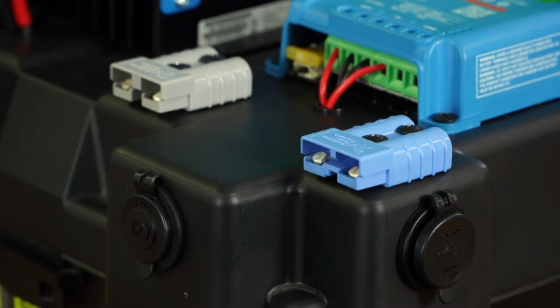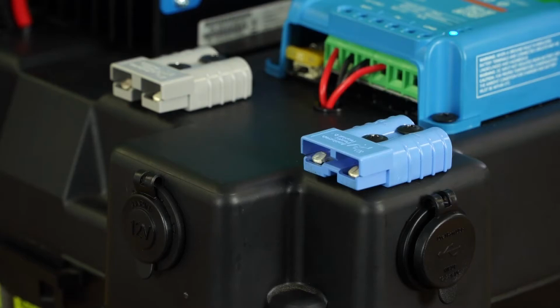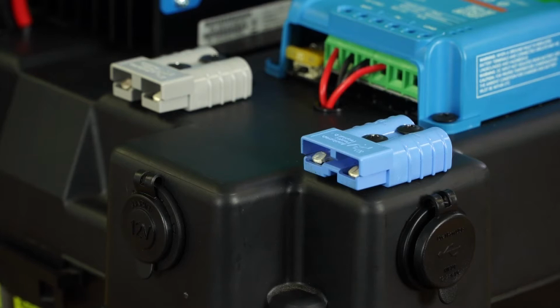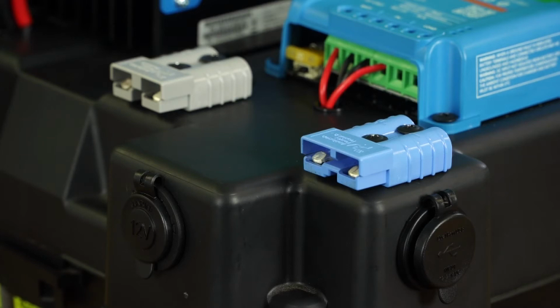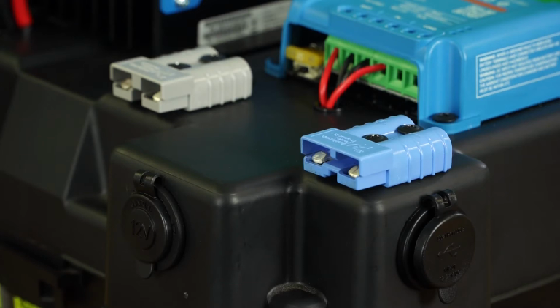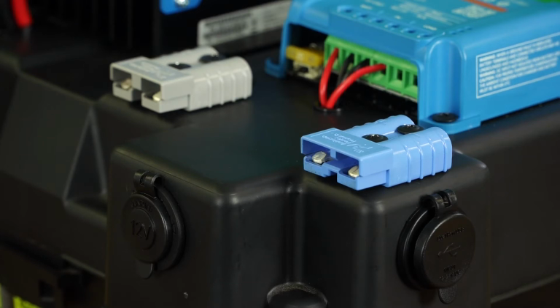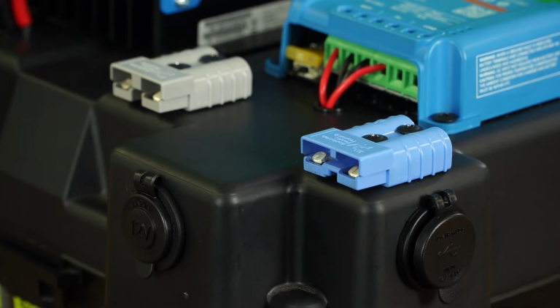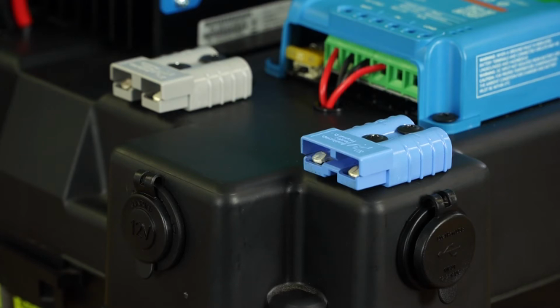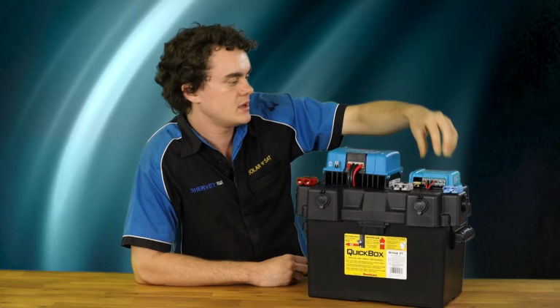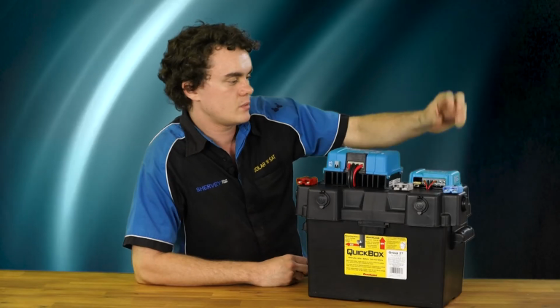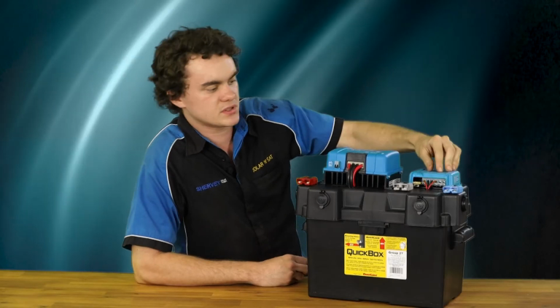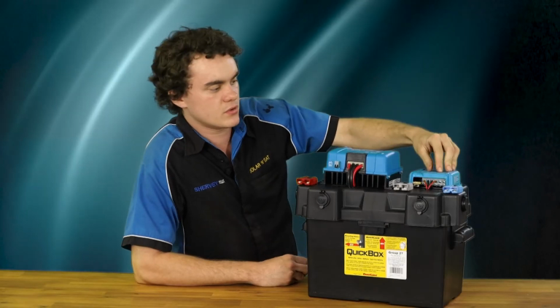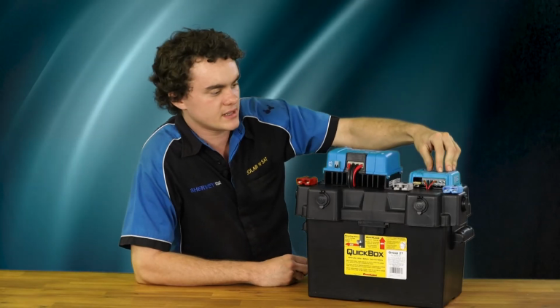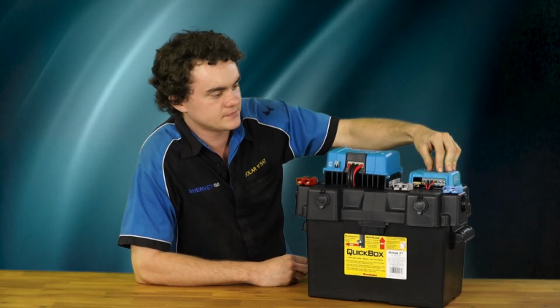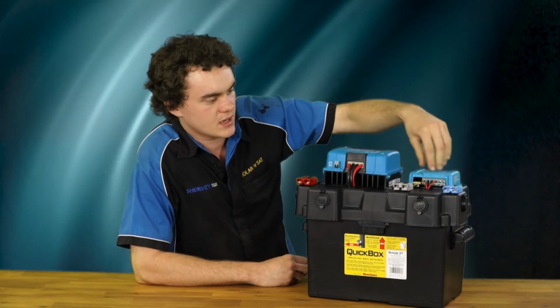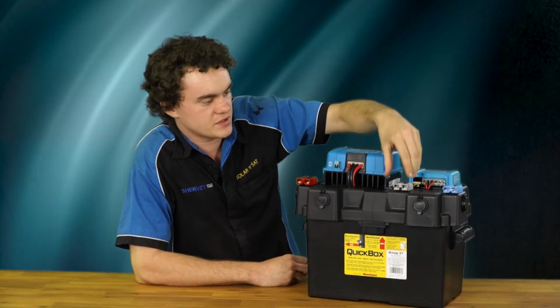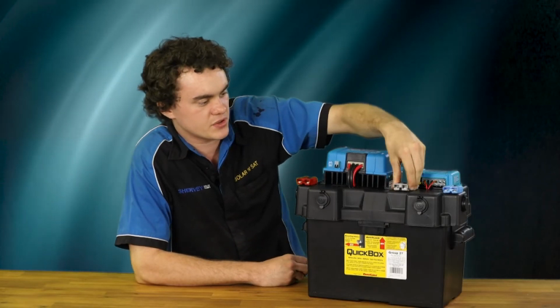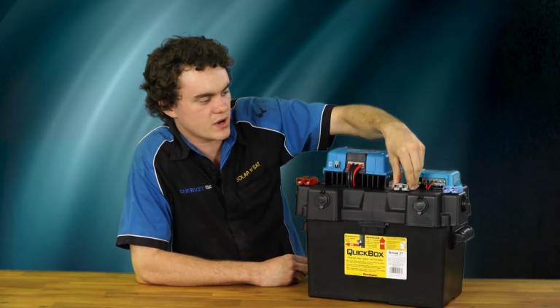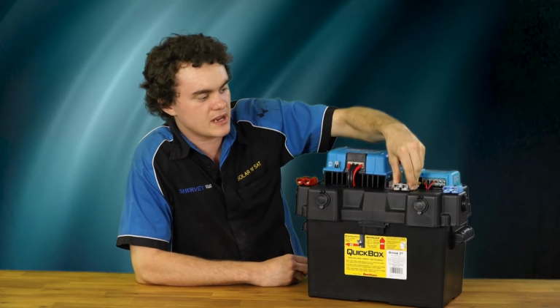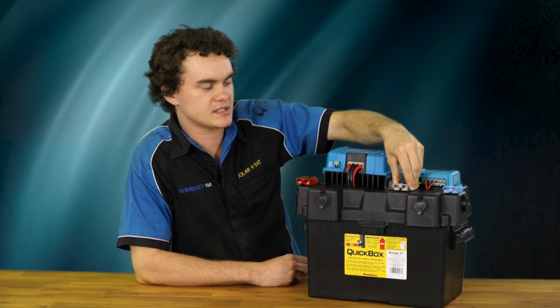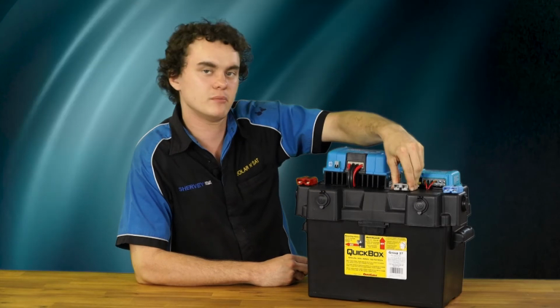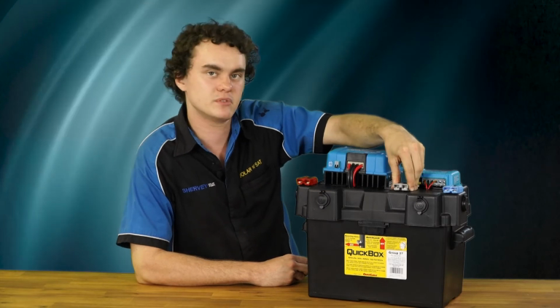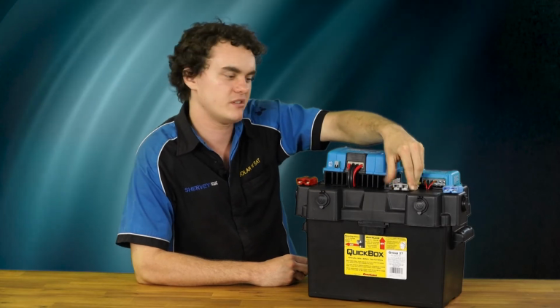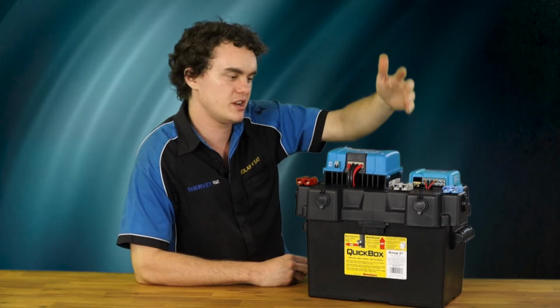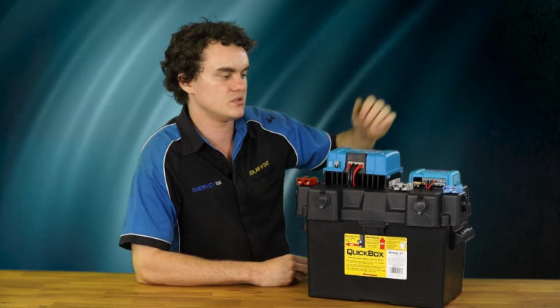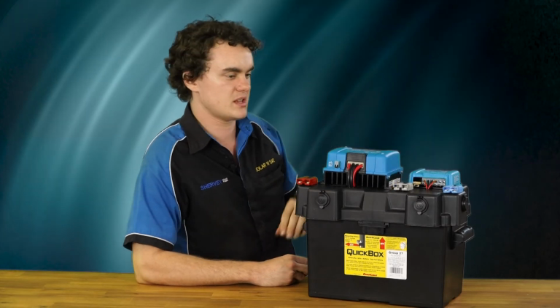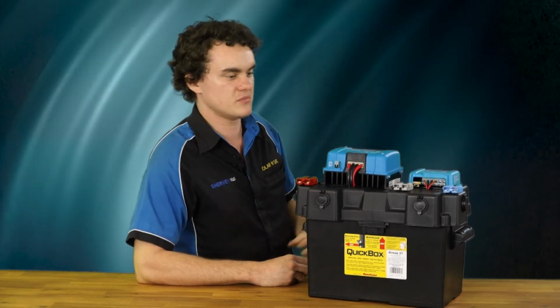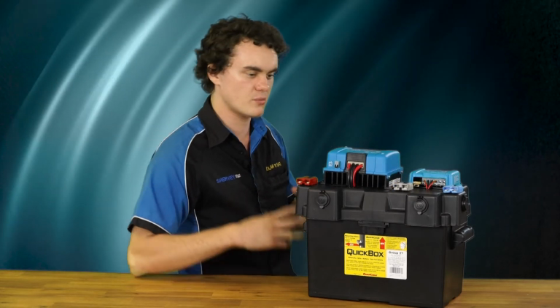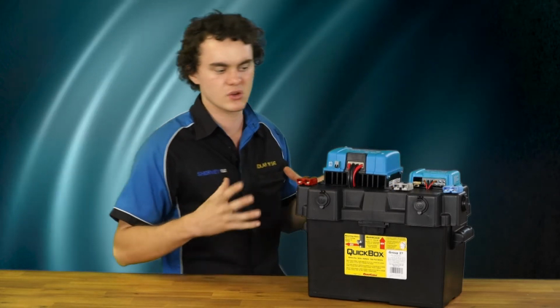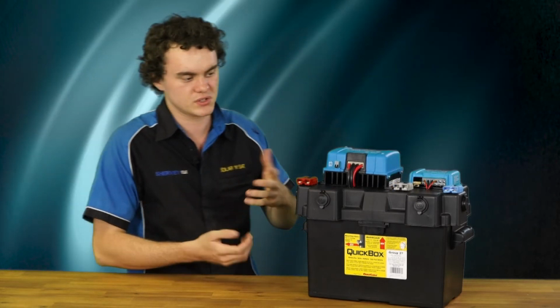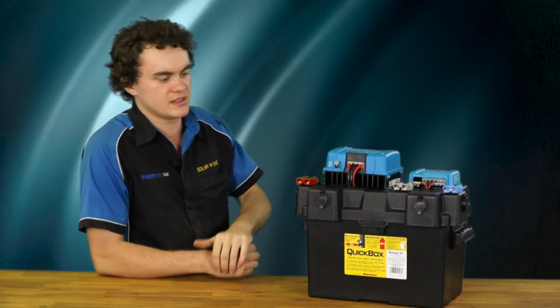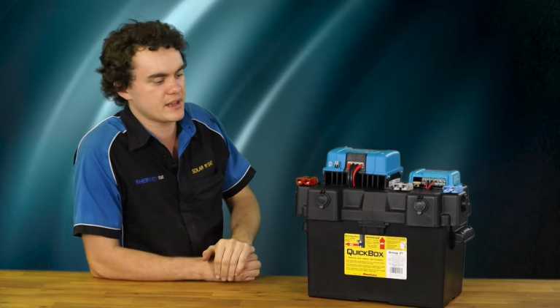You can plug your solar panel straight into this blue Anderson plug, which runs through your regulator. And then obviously you've got this grey one here as an output to run a fridge, one of those travel buddy cookers, or anything like that.